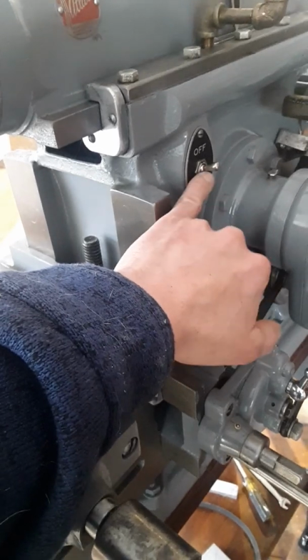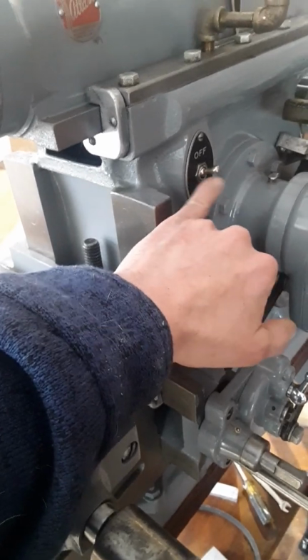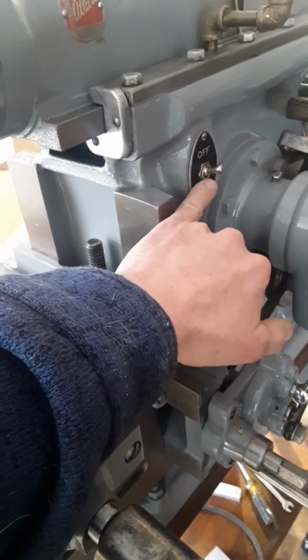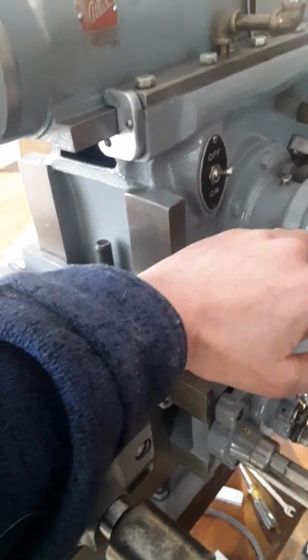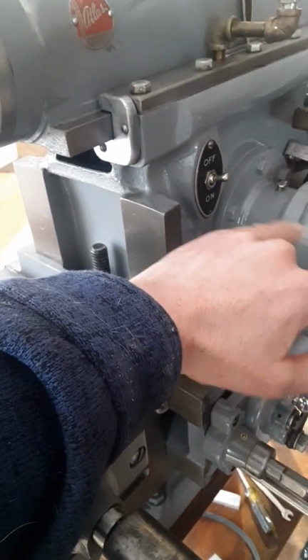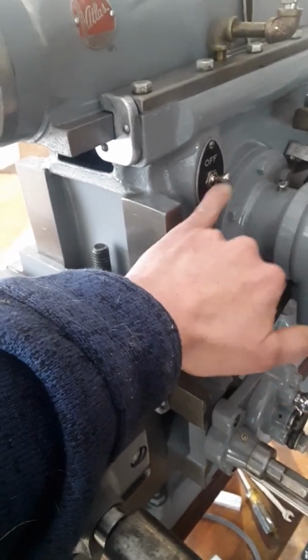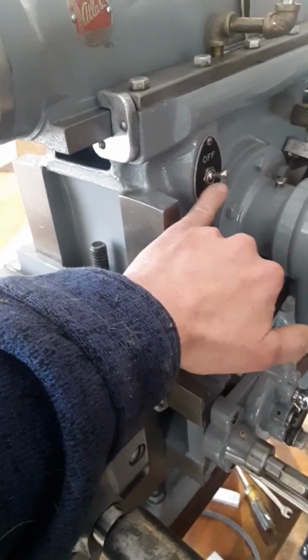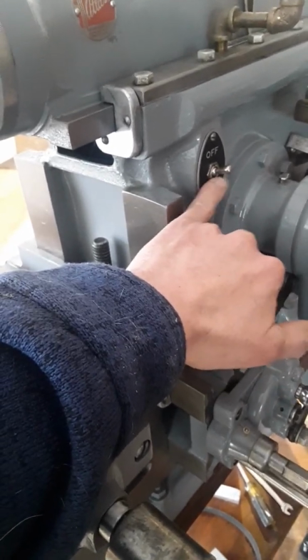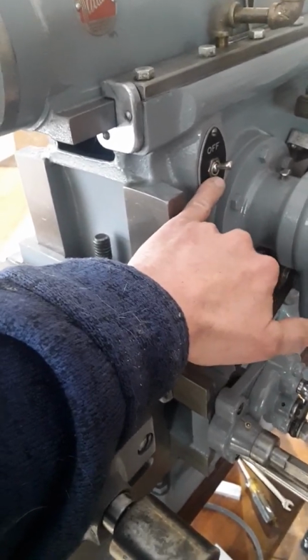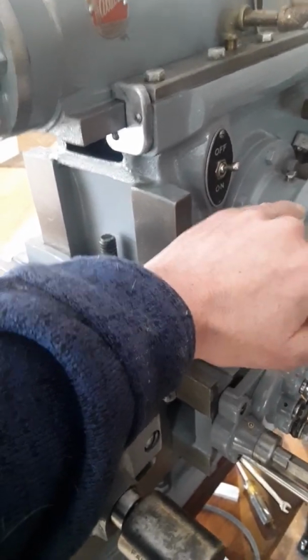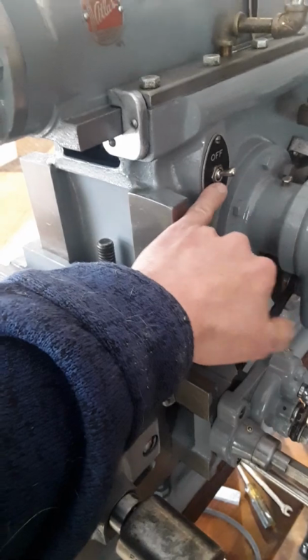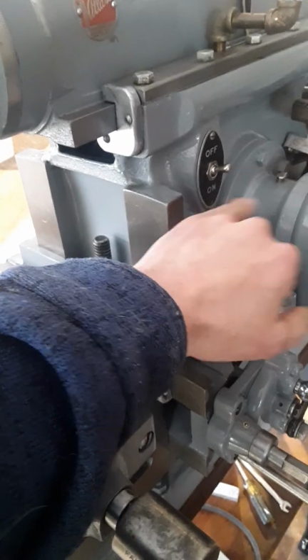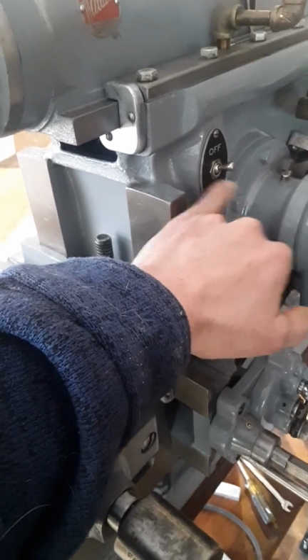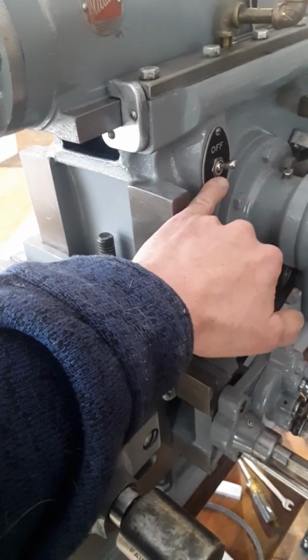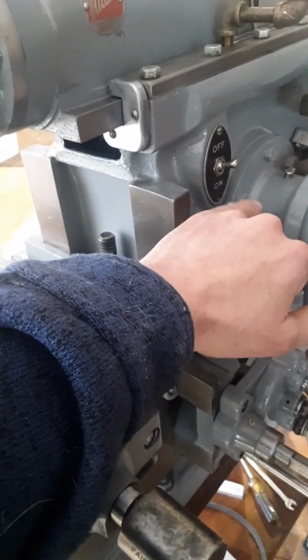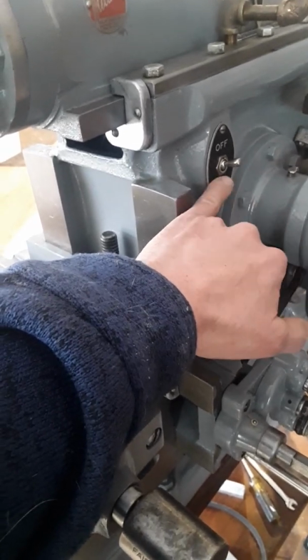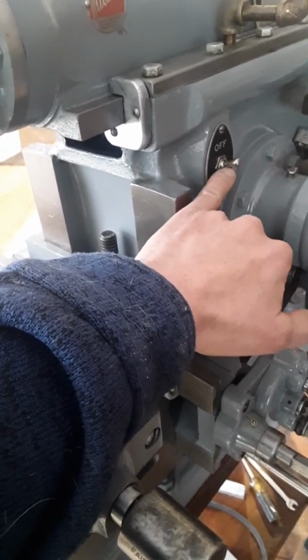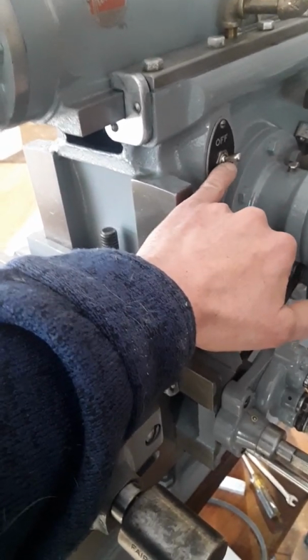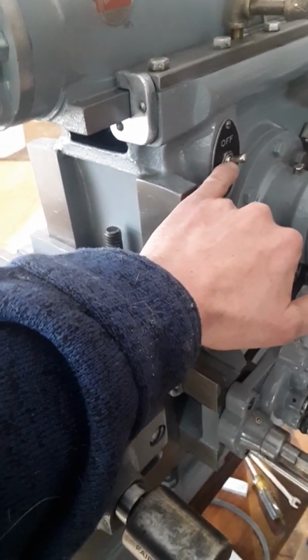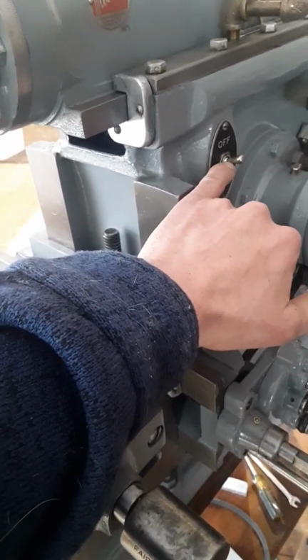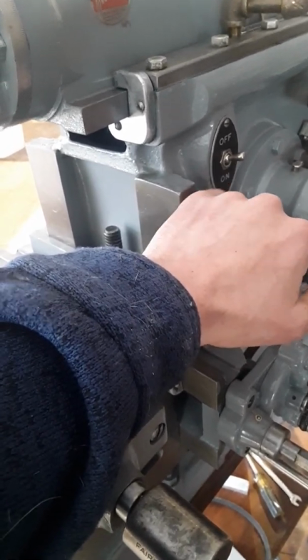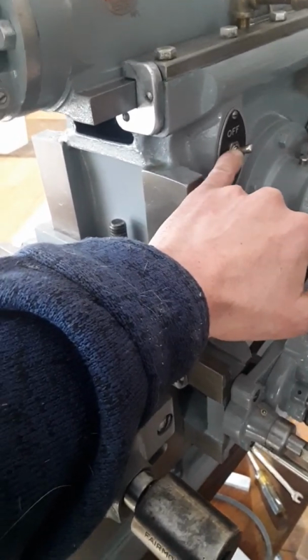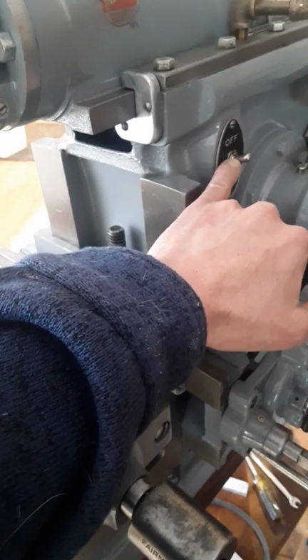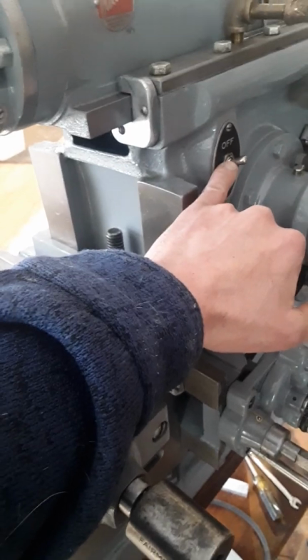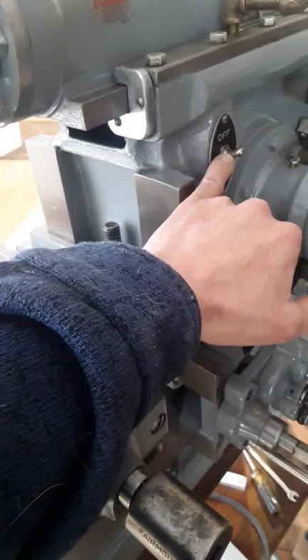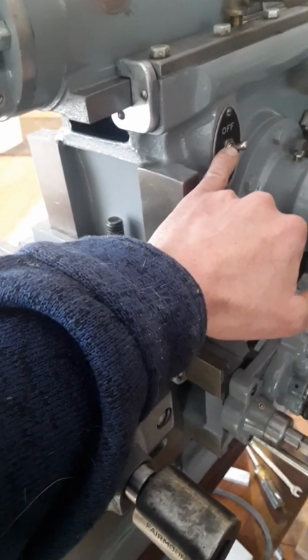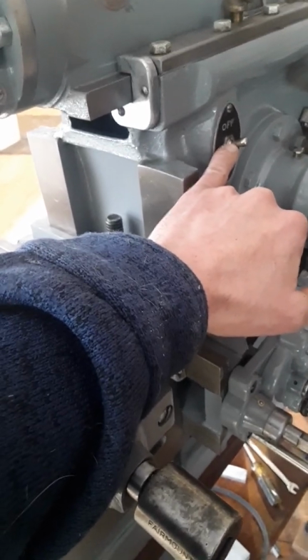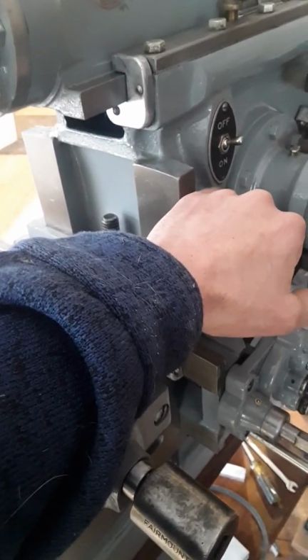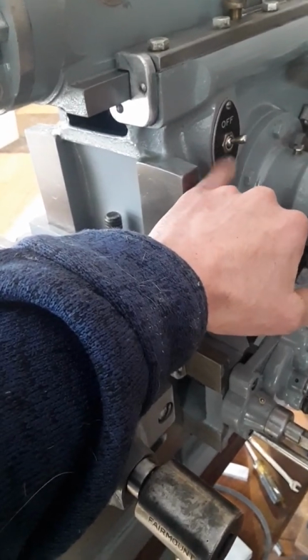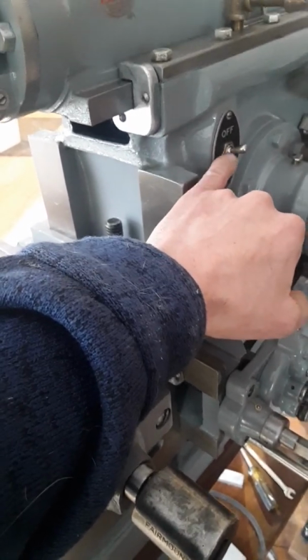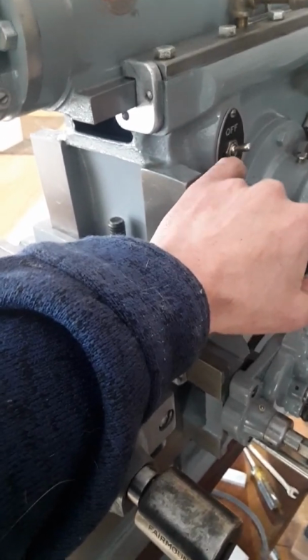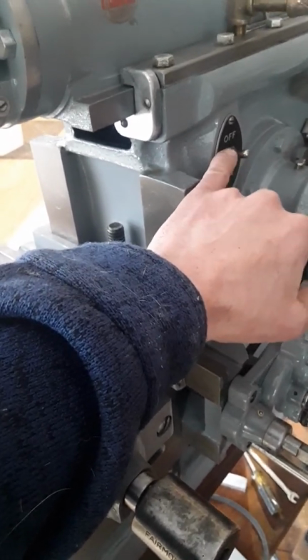These switches are really common — it's an AC 110 switch. Pull your old one out and the amps are usually stamped on it. You can replace it with one you could get at a hardware store, probably less than ten or twelve dollars.